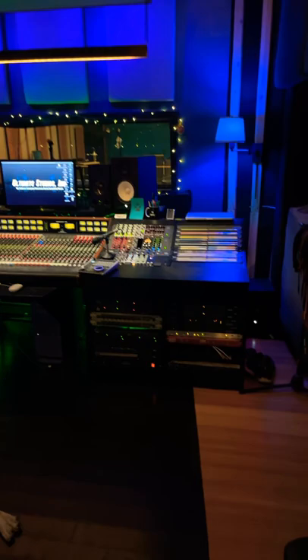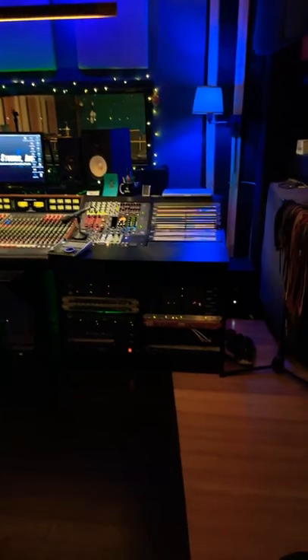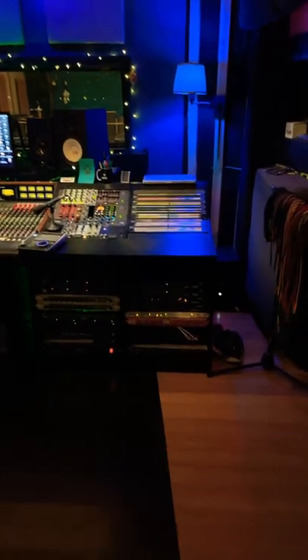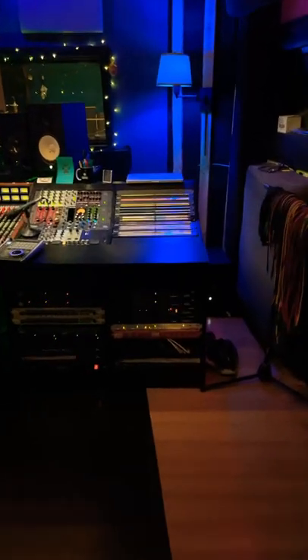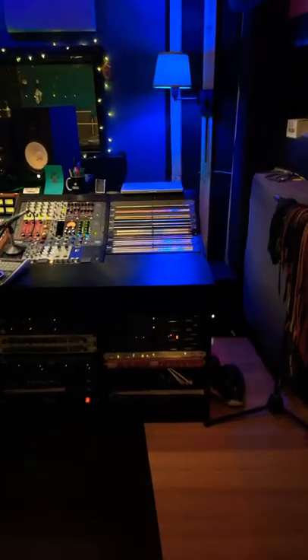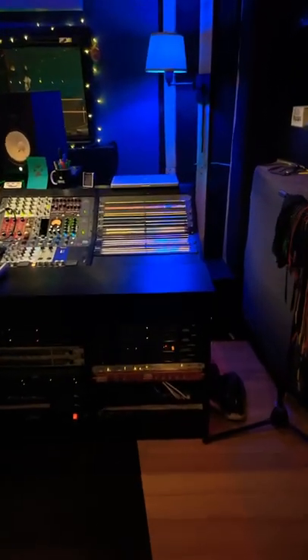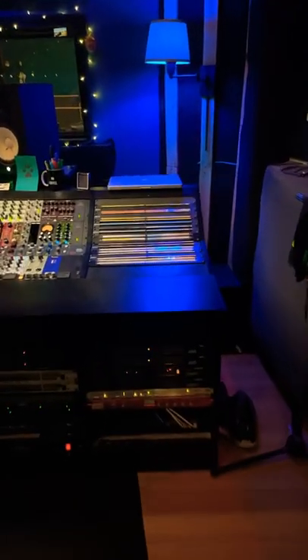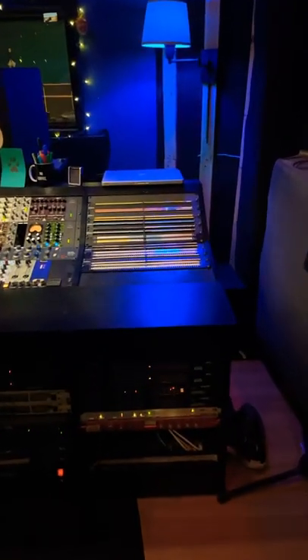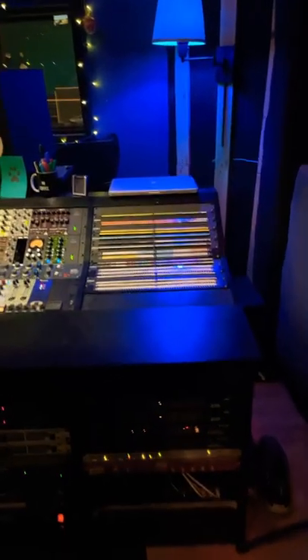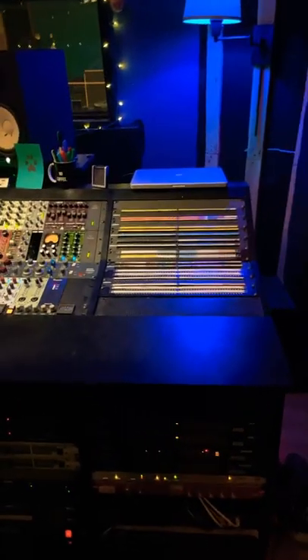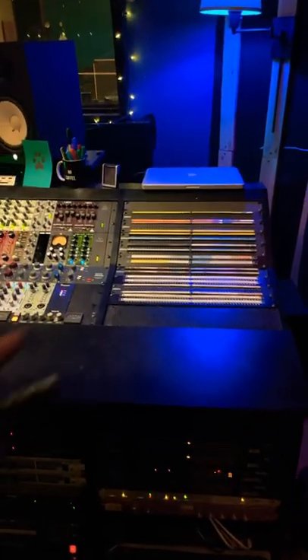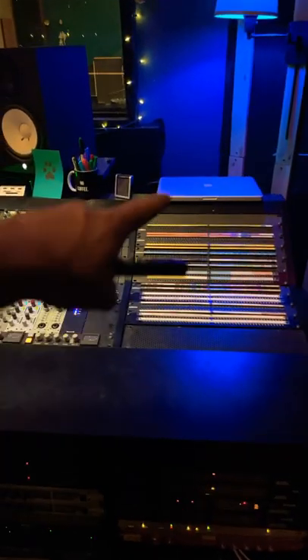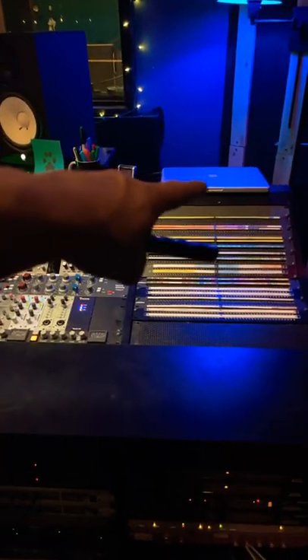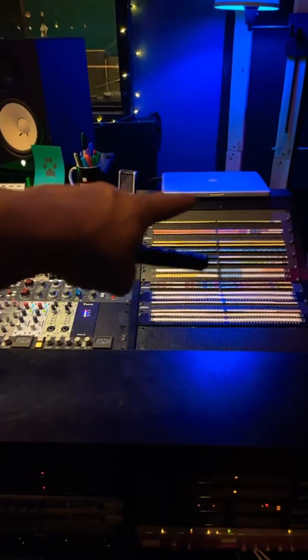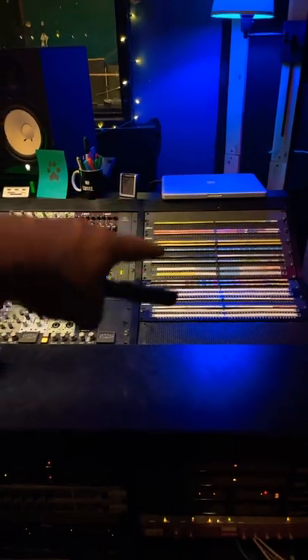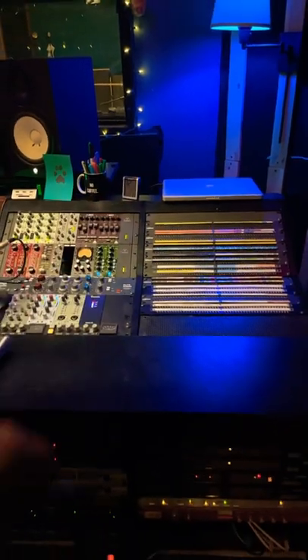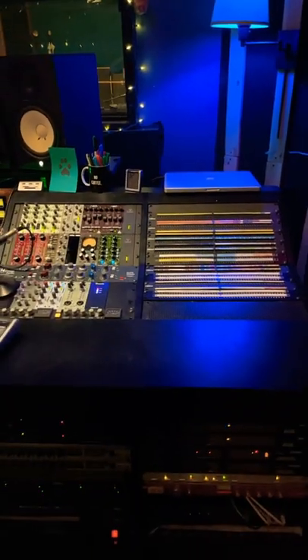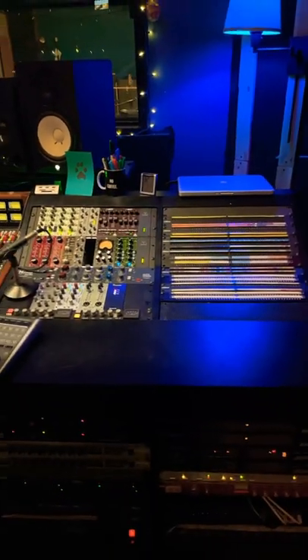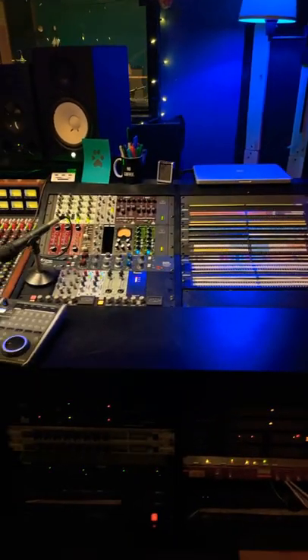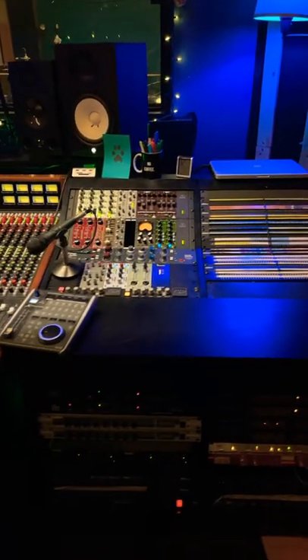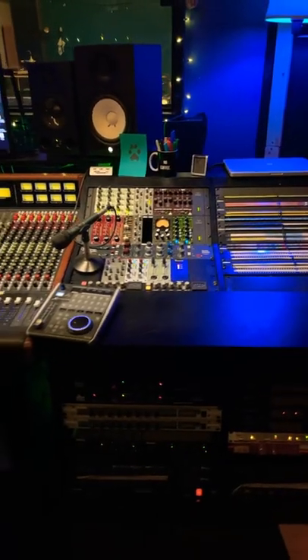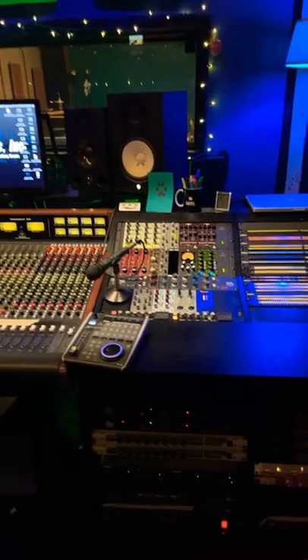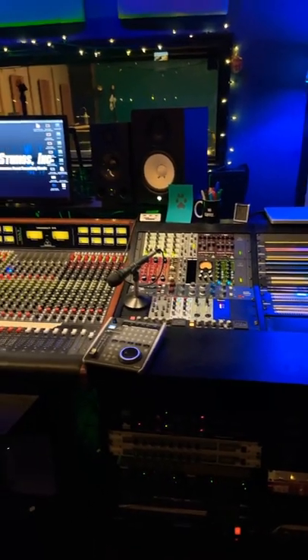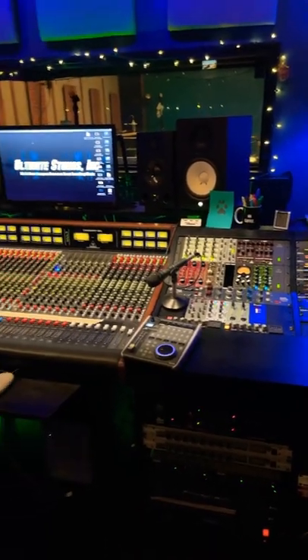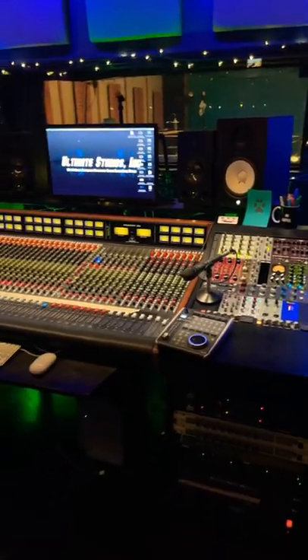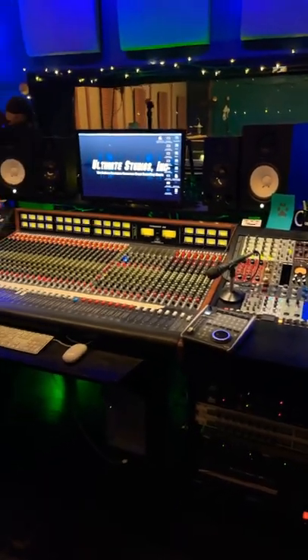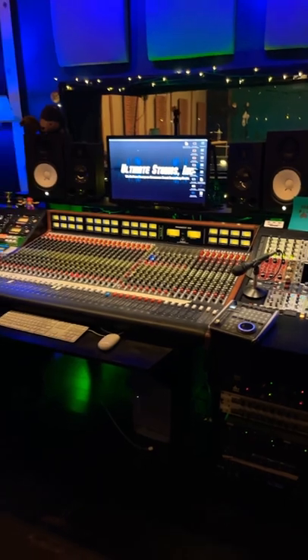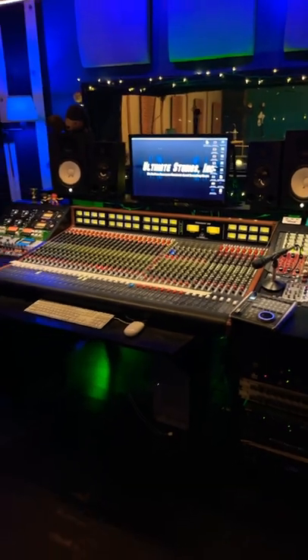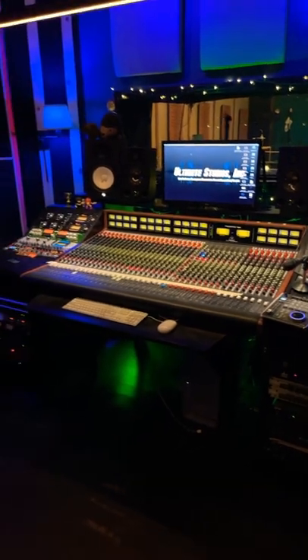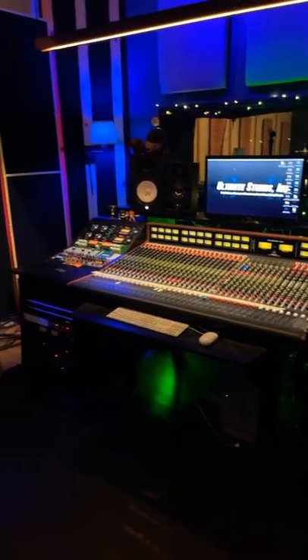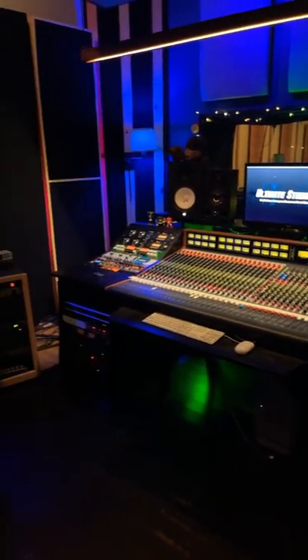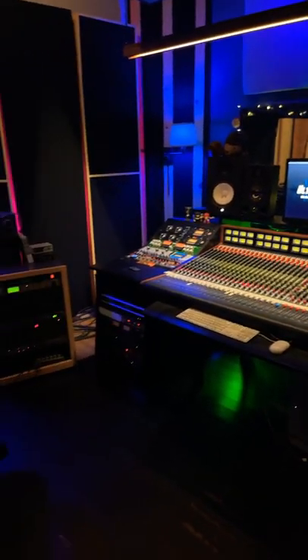It's nice having the patch bays up and not having to bend down — it's so much easier to see. My print laptop is hooked up directly to the Apogee; it has a home. Just did a session over the weekend with this setup and I'm really, really happy.